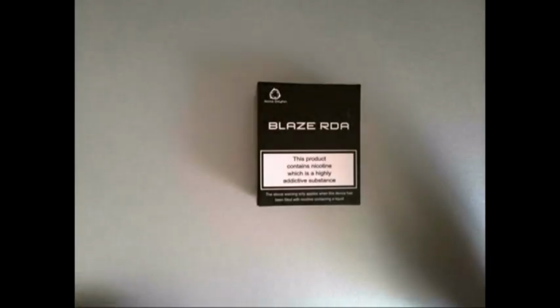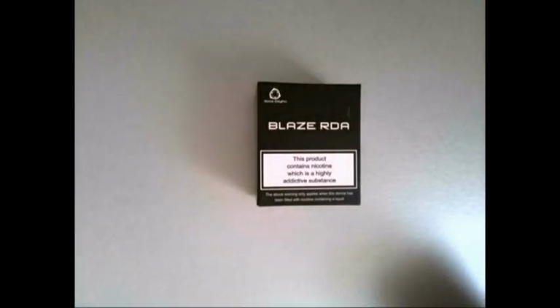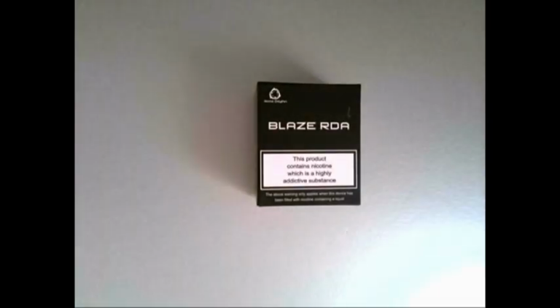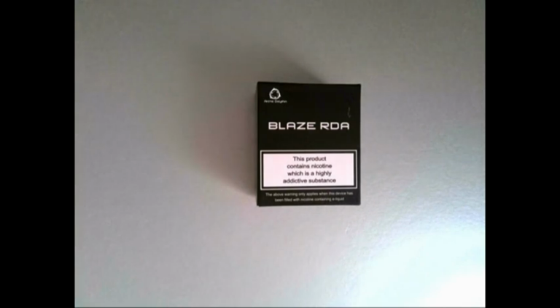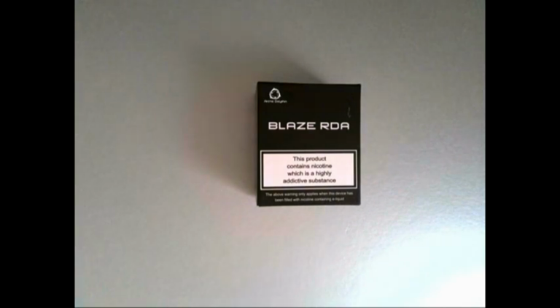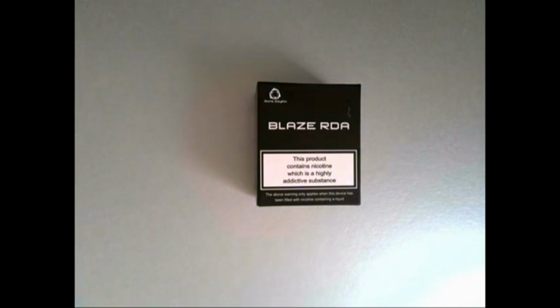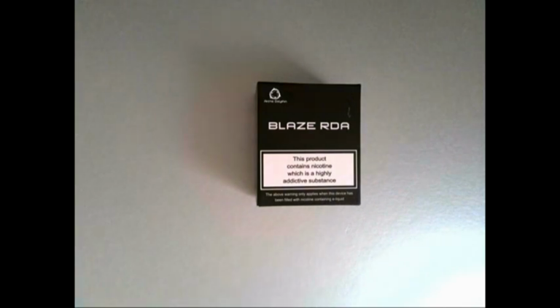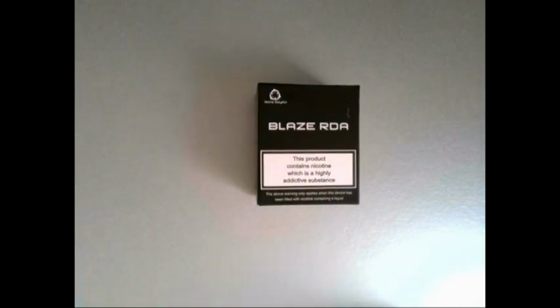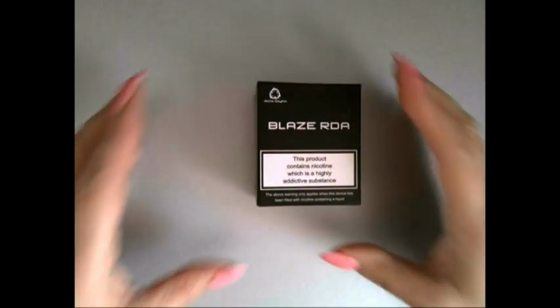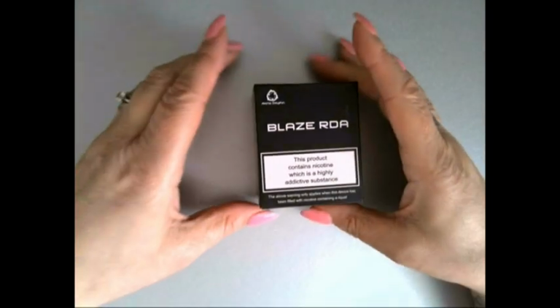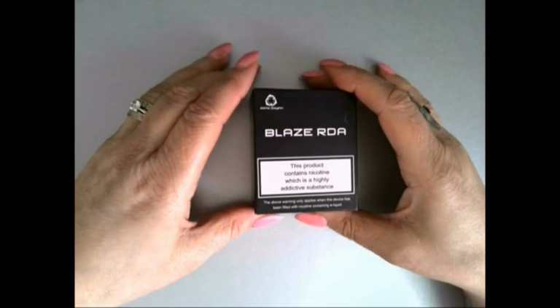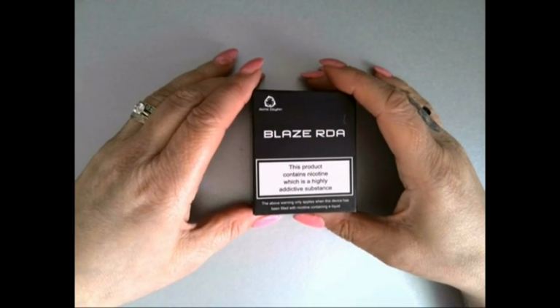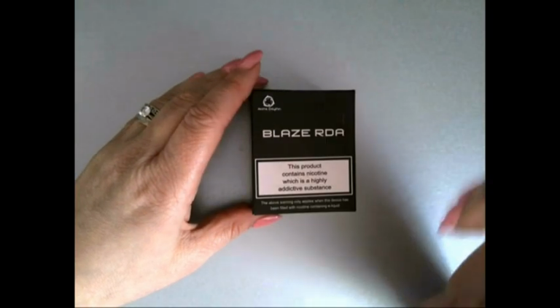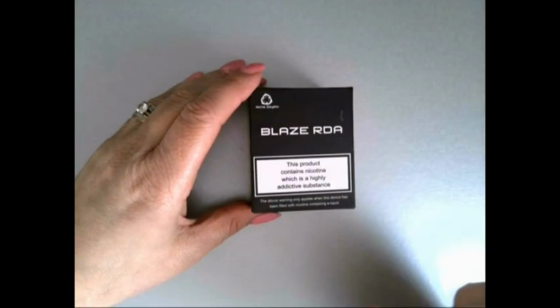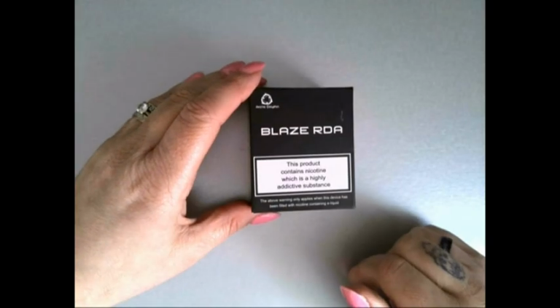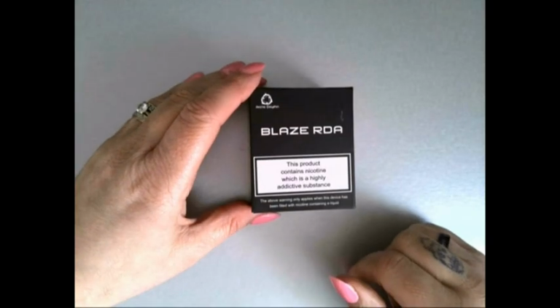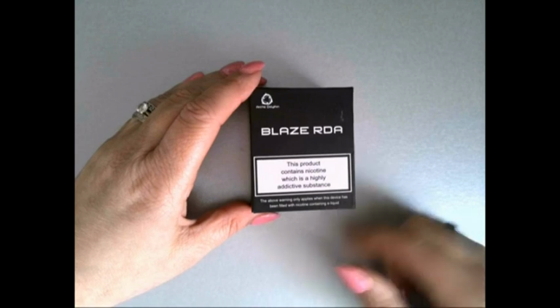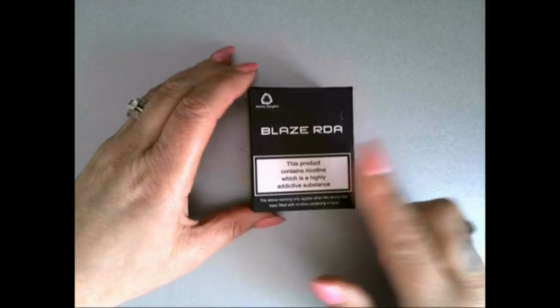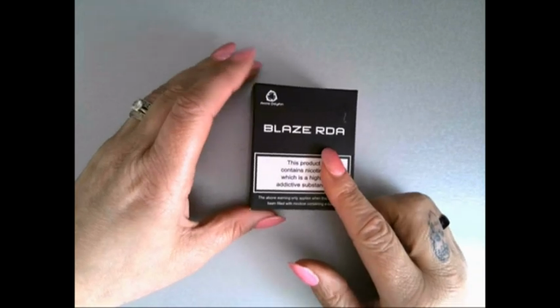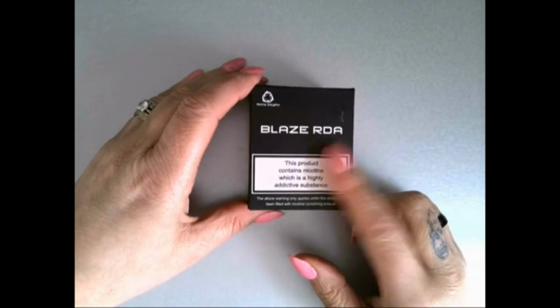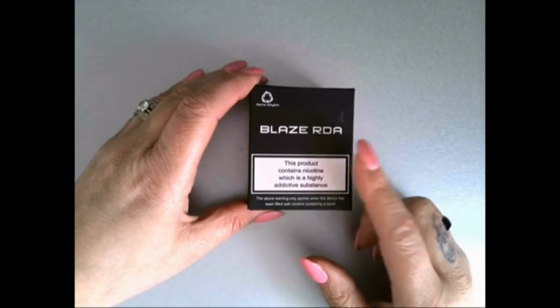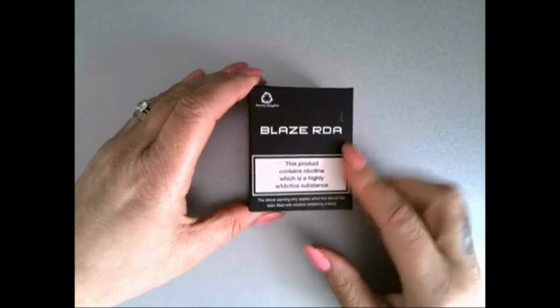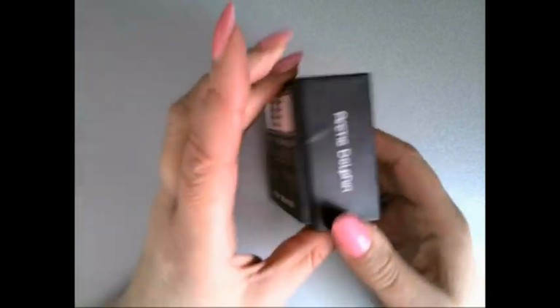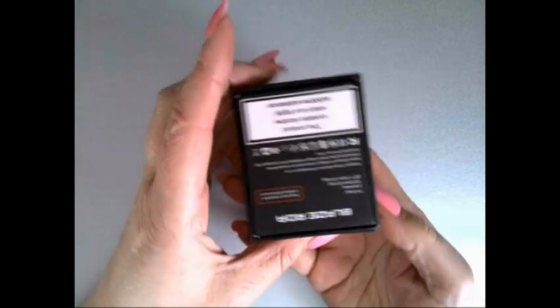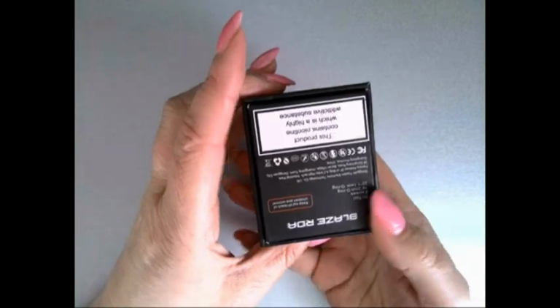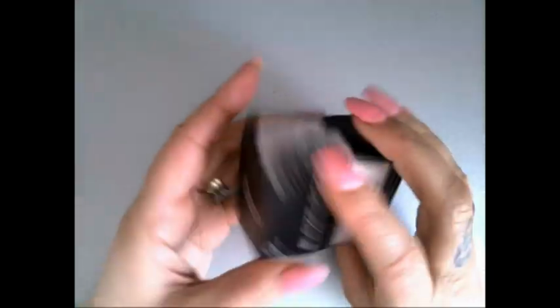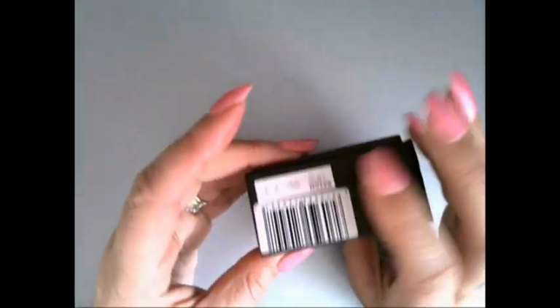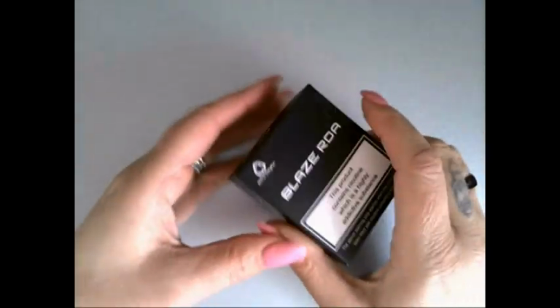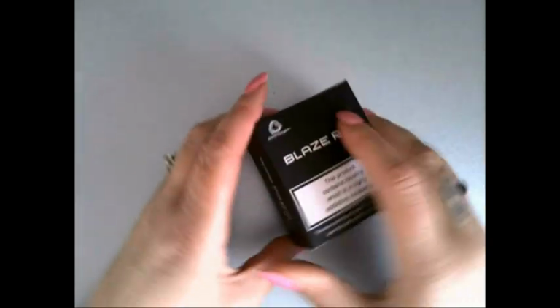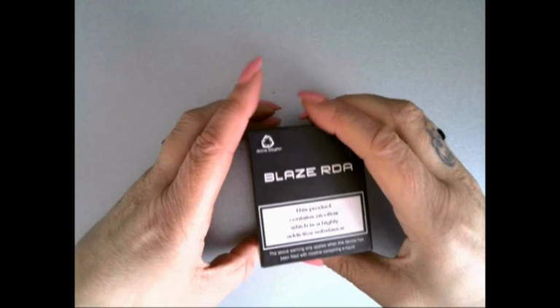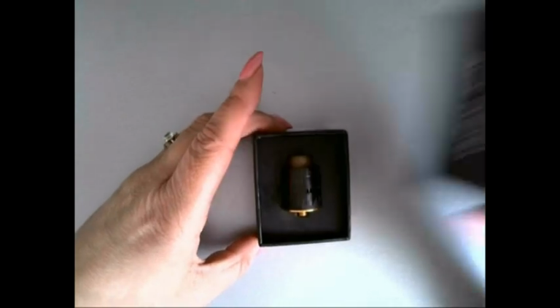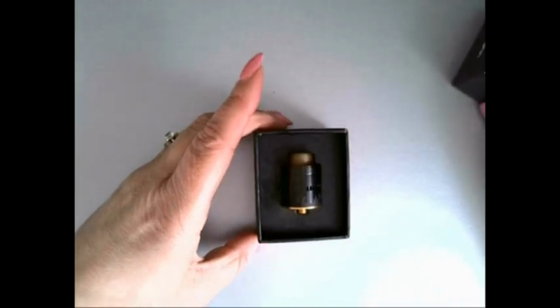Here we are guys, down low looking at the Blaise RDA which is a rebuildable dripping atomiser from Arctic Dolphin. As you can see, this is the box — just a quick walk around. We're not going mad because it's all about what's inside.